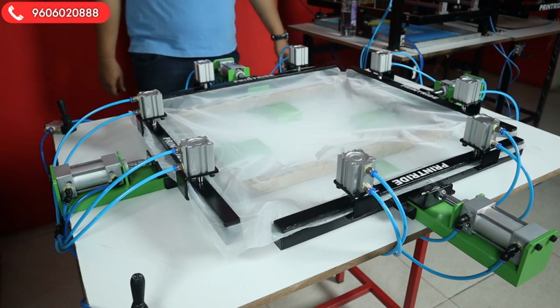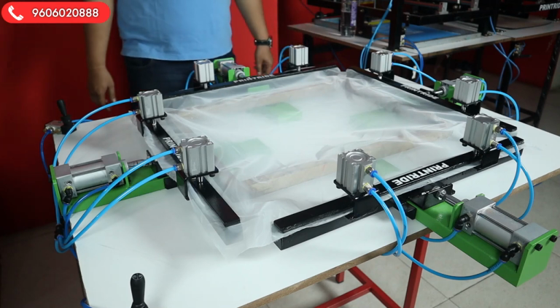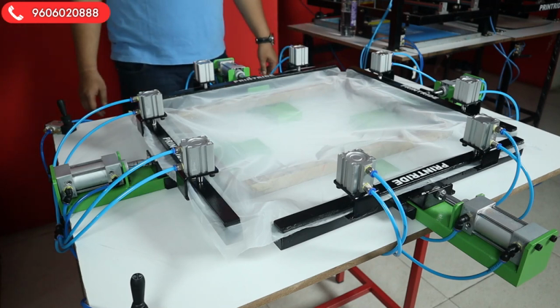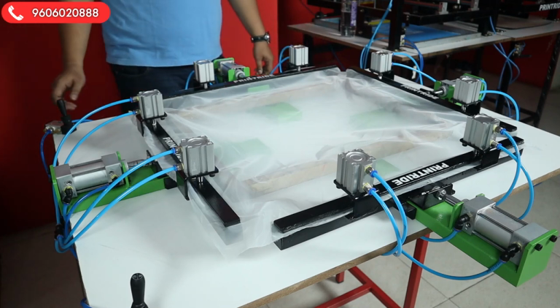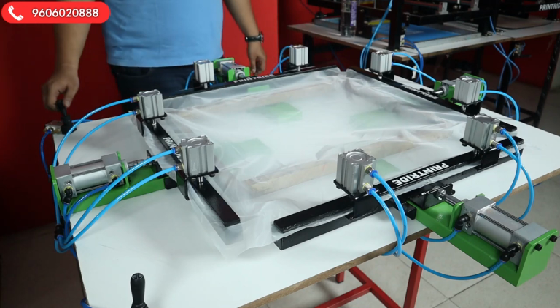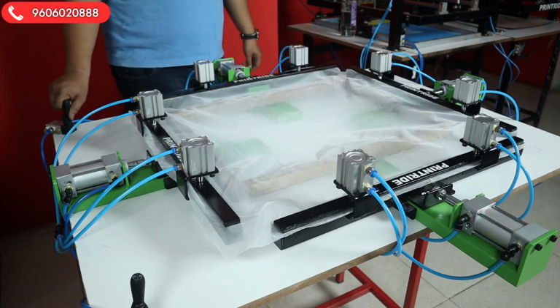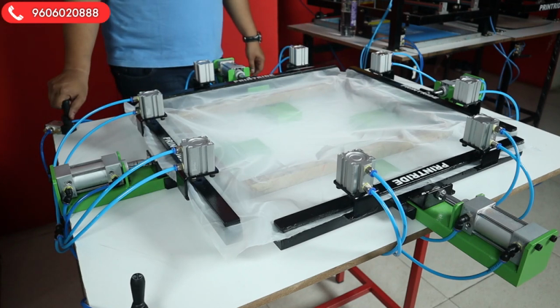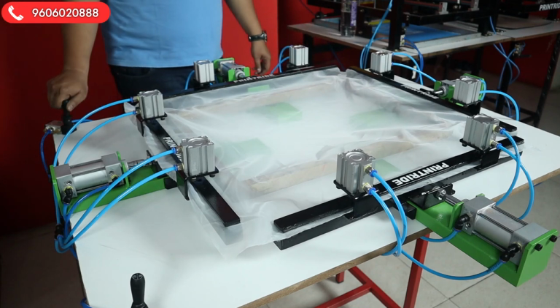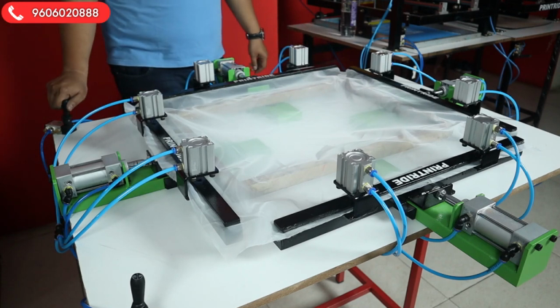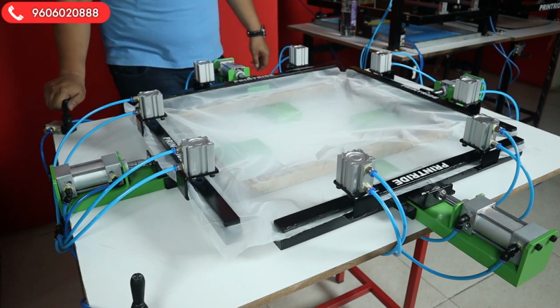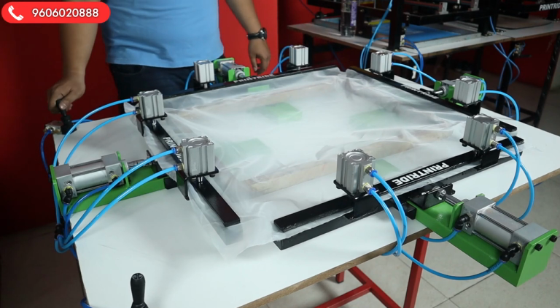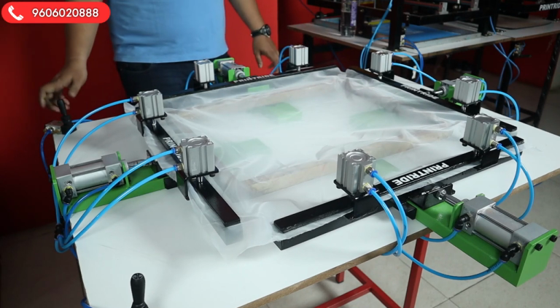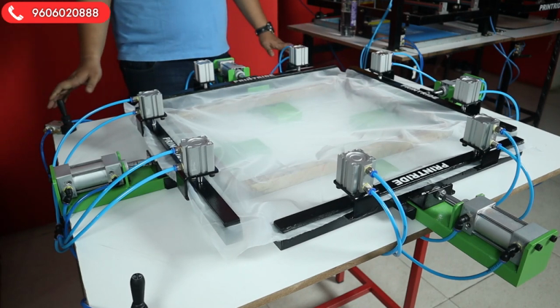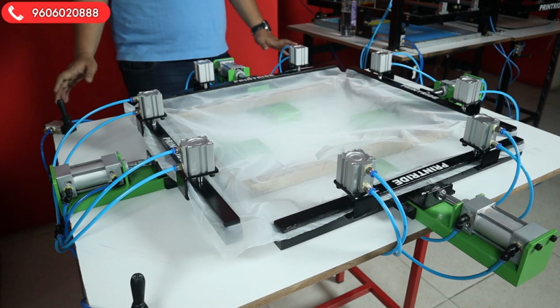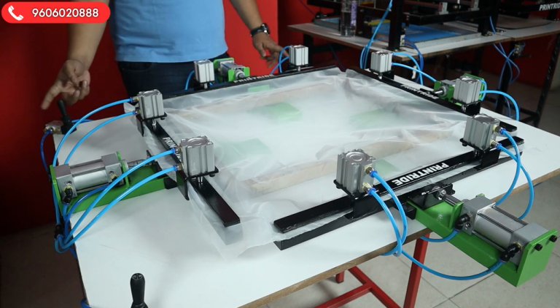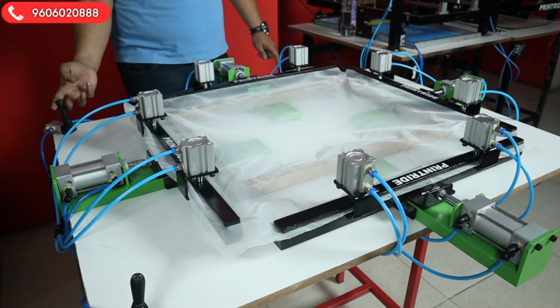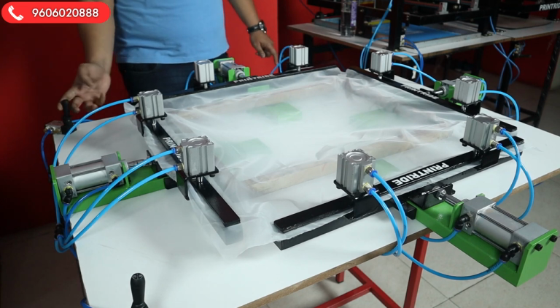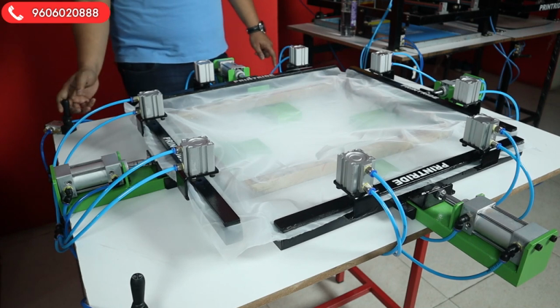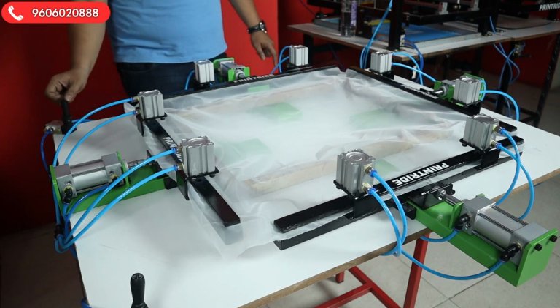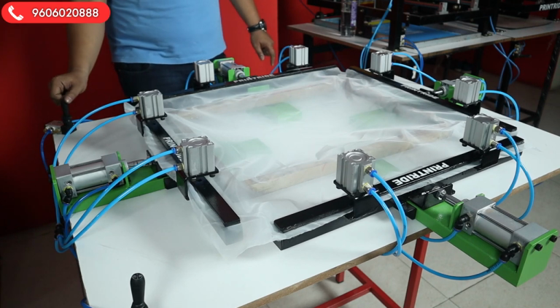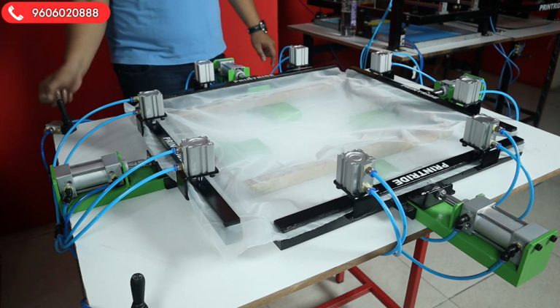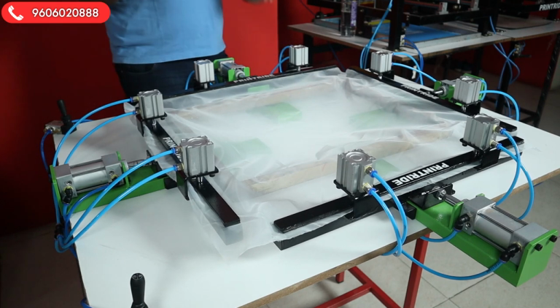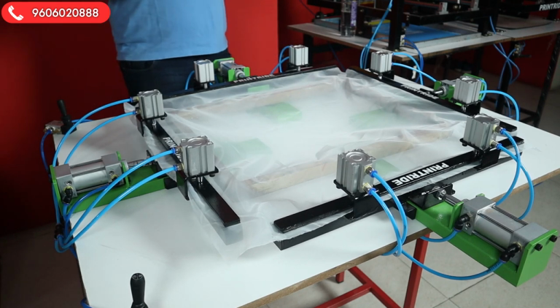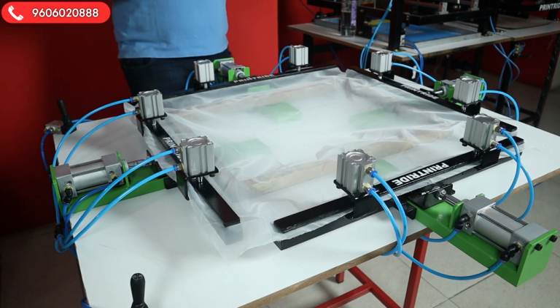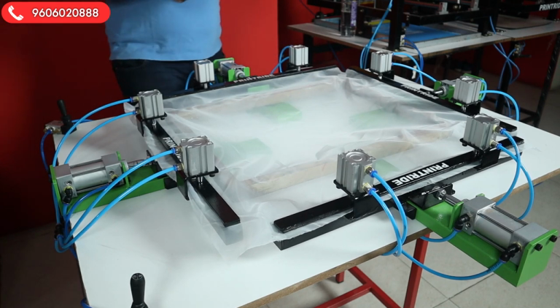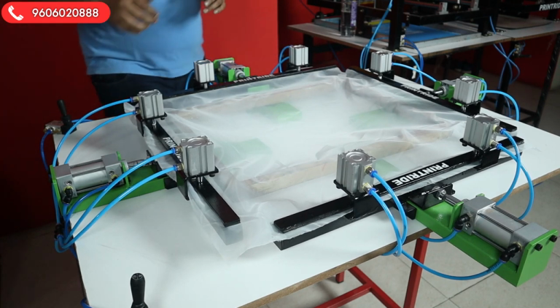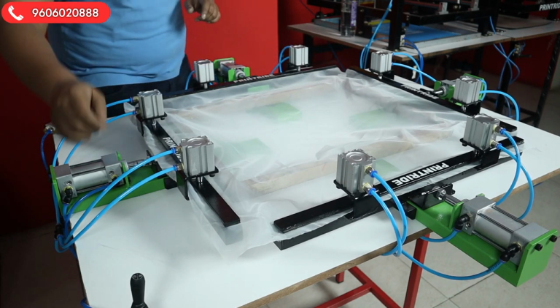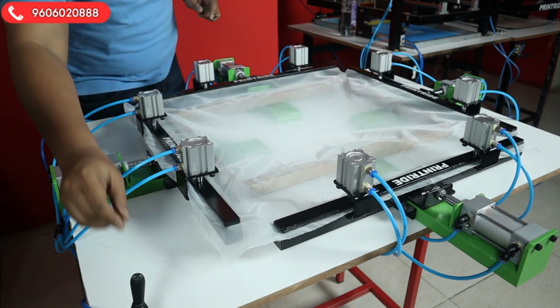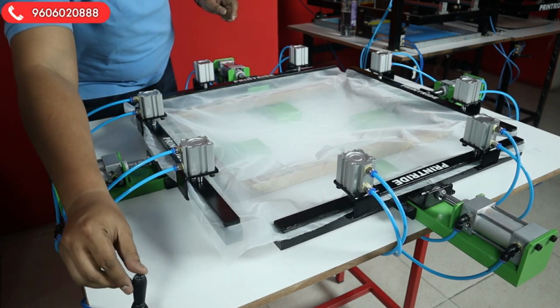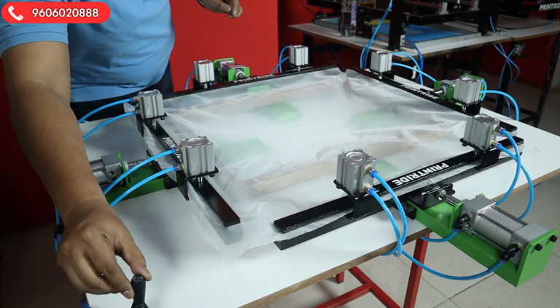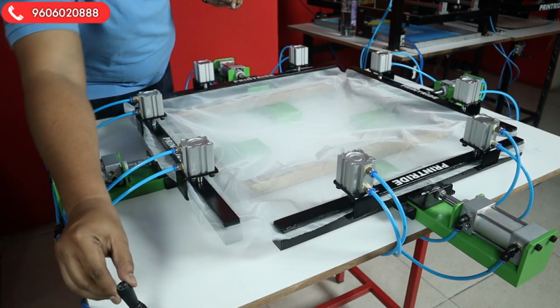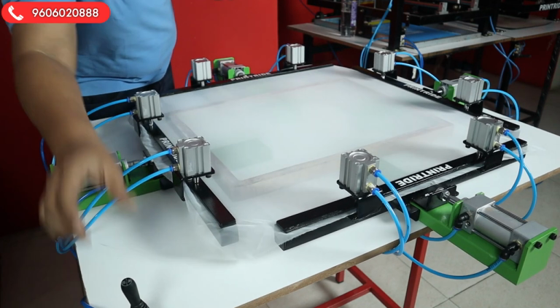Now guys, we have placed the screen on all four sides. Now we'll lock this — I'll show you one more time — we'll lock it and then stretch it with the switch.